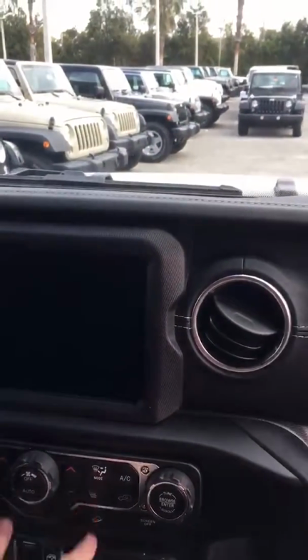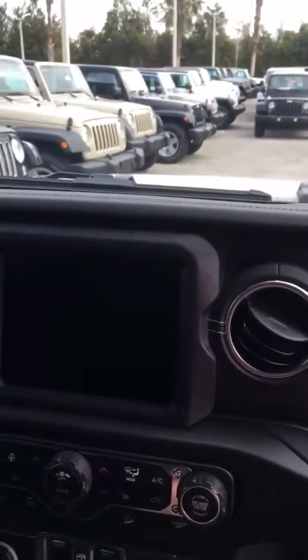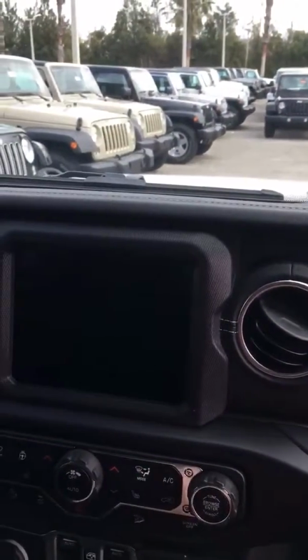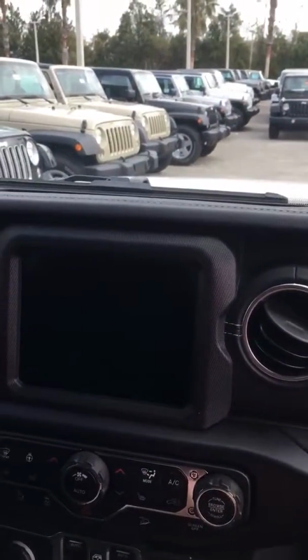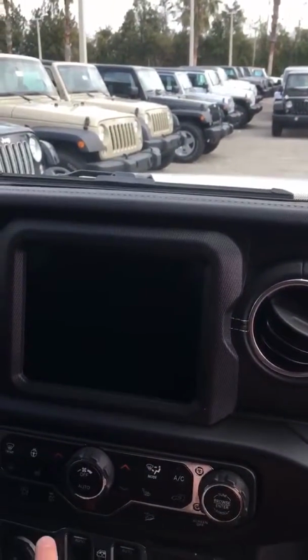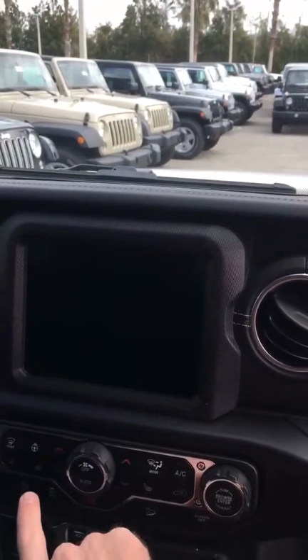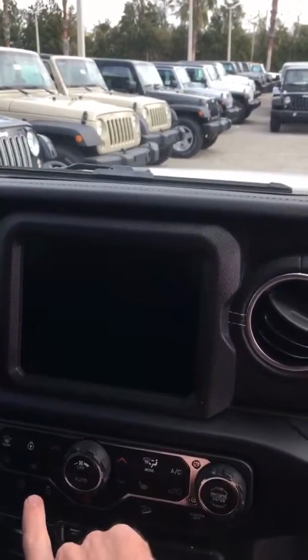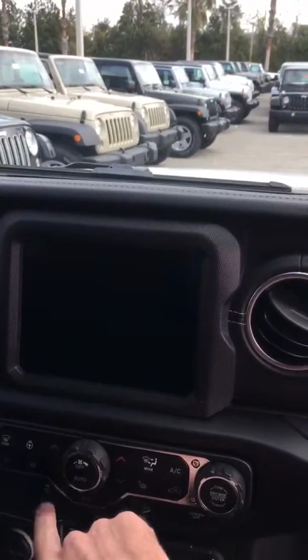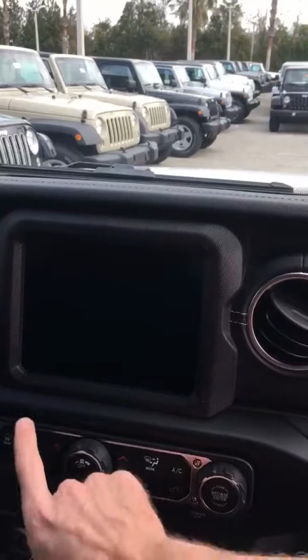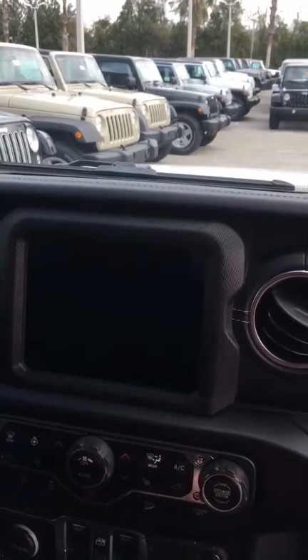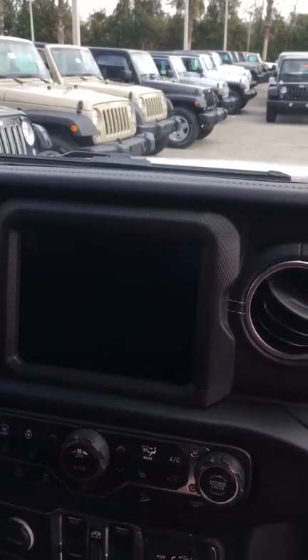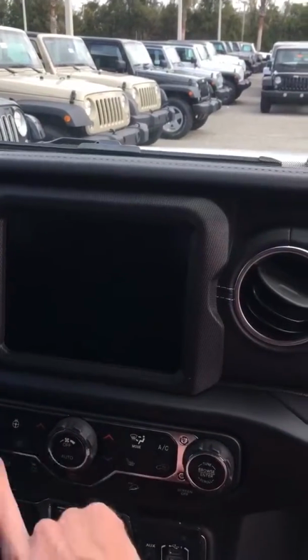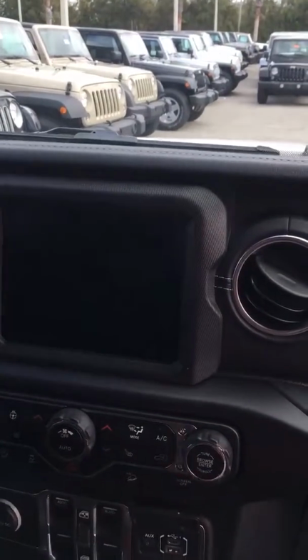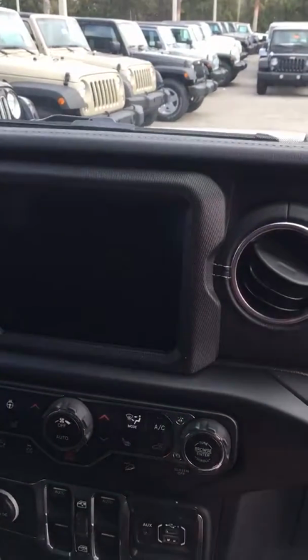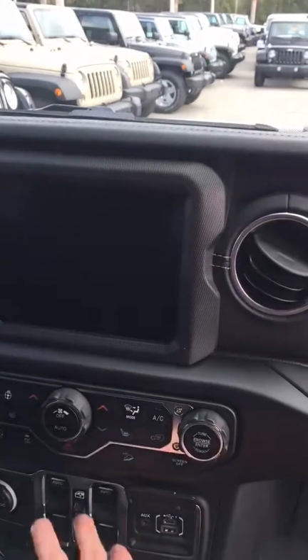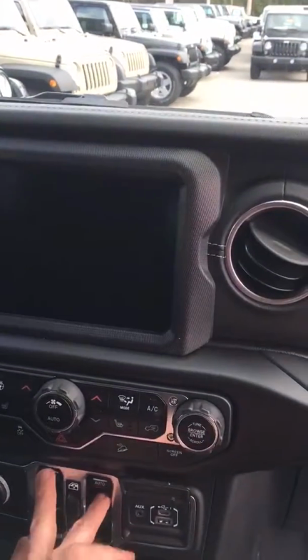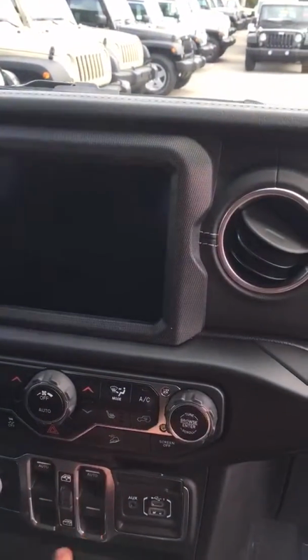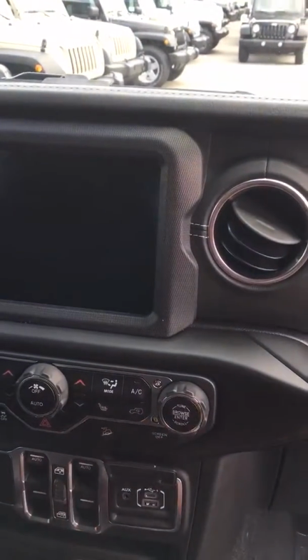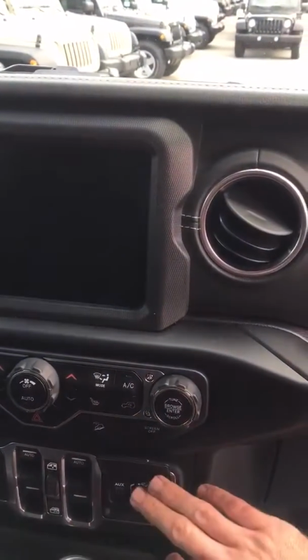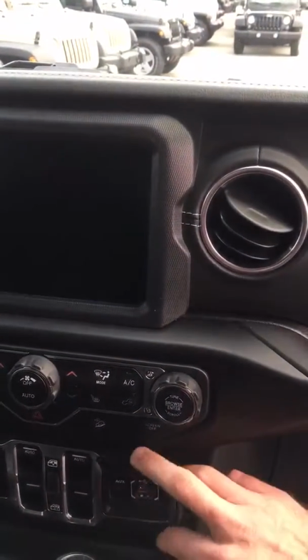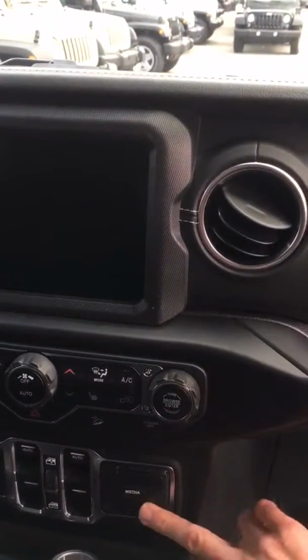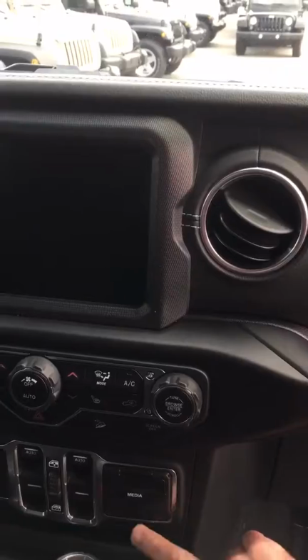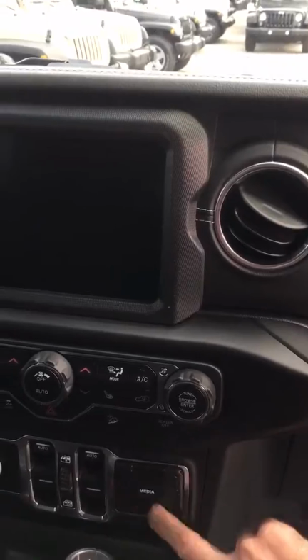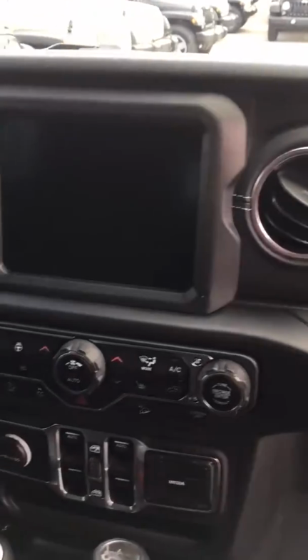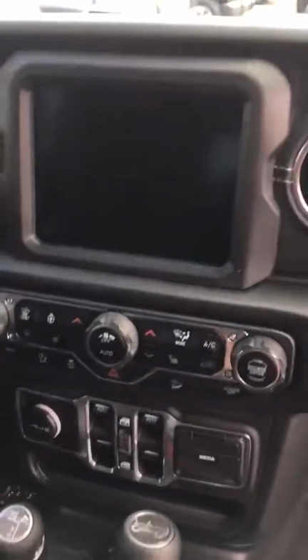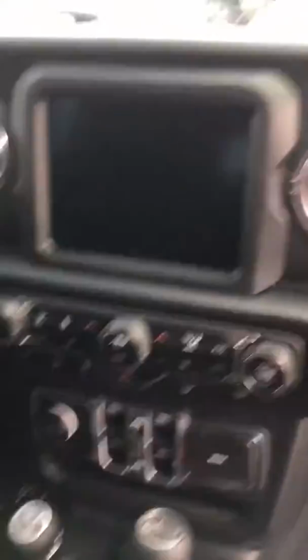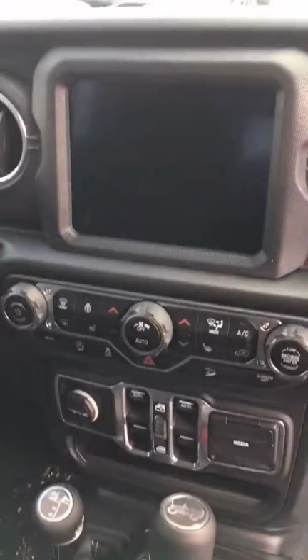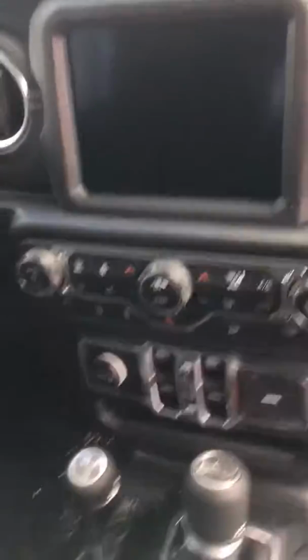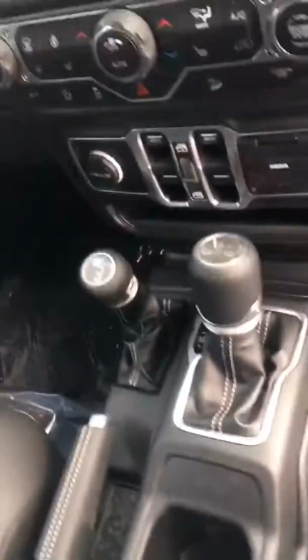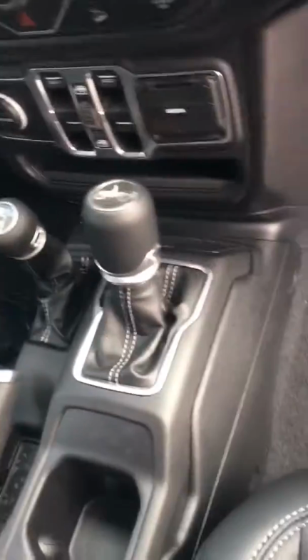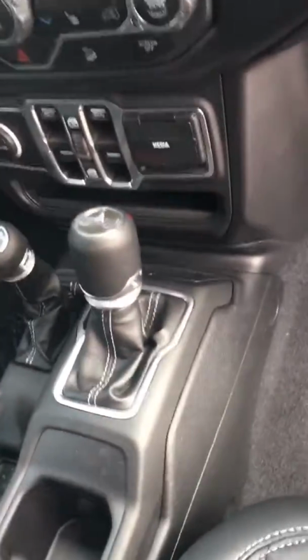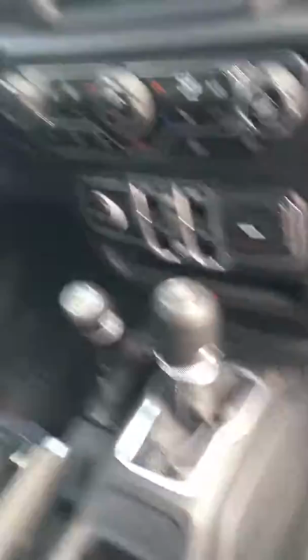Dual zone temperature controls. This one's got the heated seats, heated steering wheel, and auto stop/start. Your window controls are here, and all your controls for your media. There's more inside and in the back. Automatic transmission, of course.